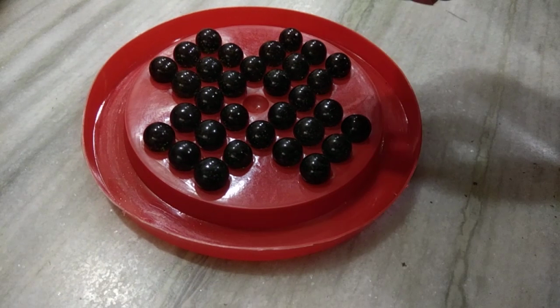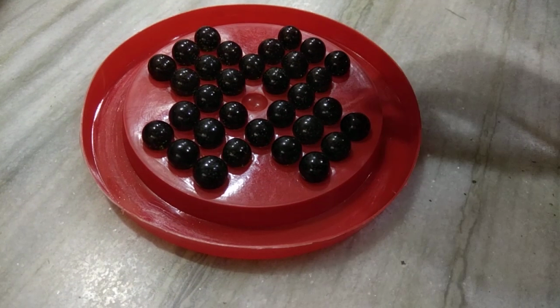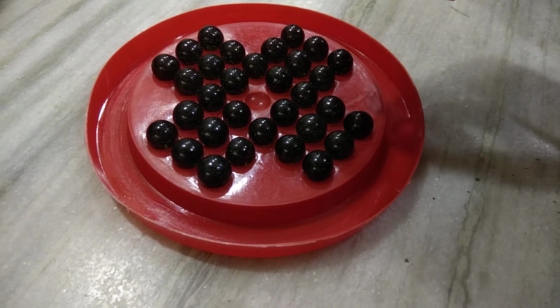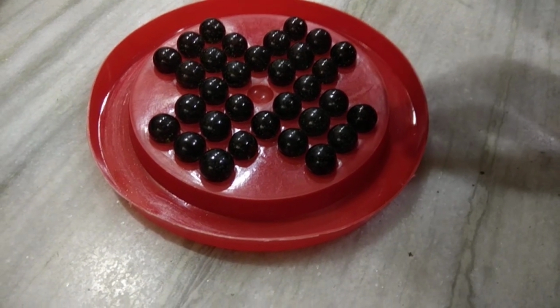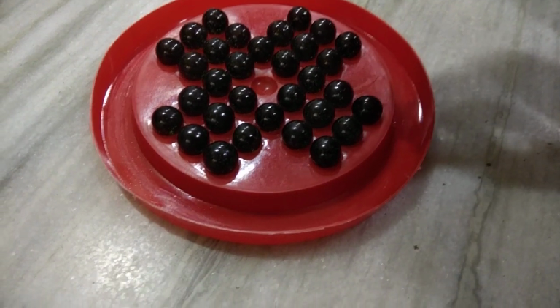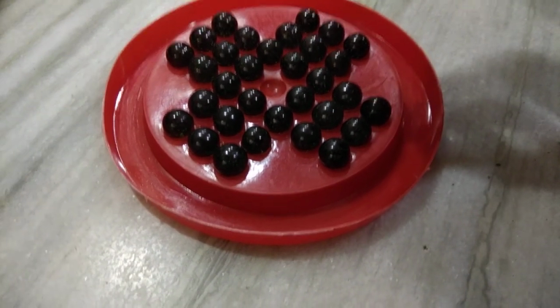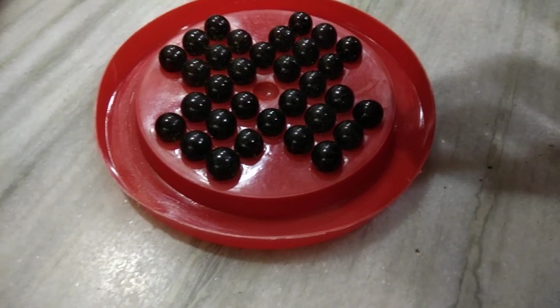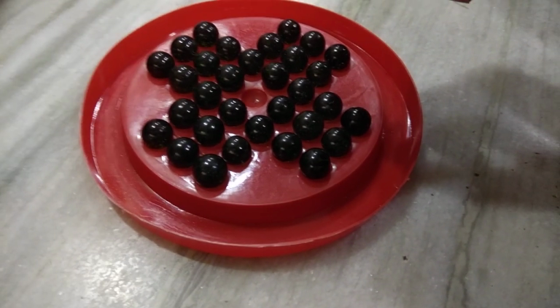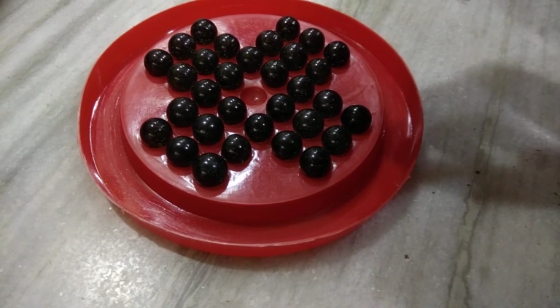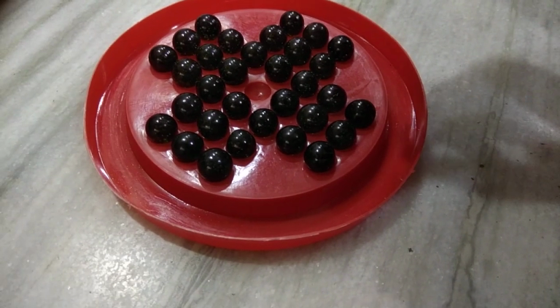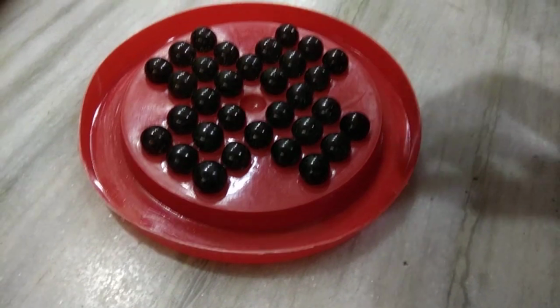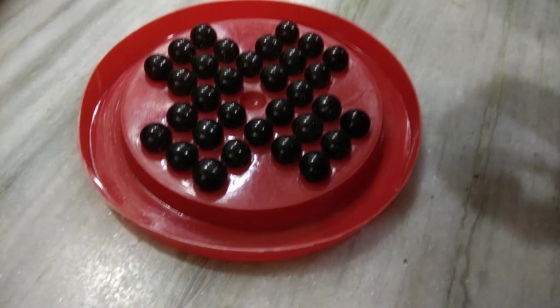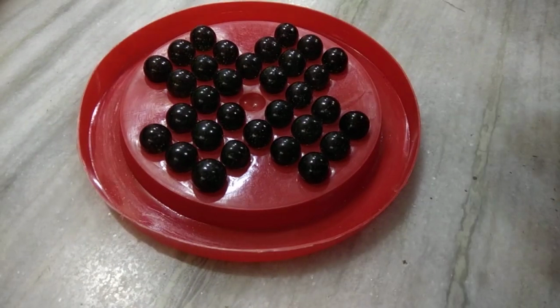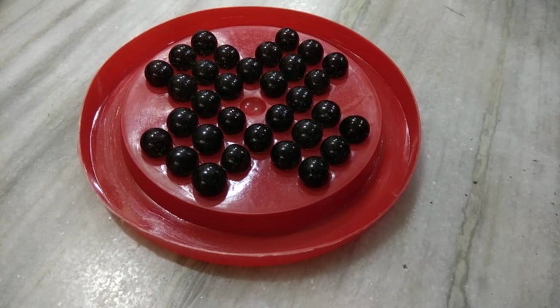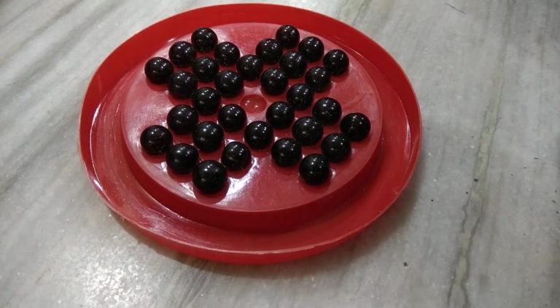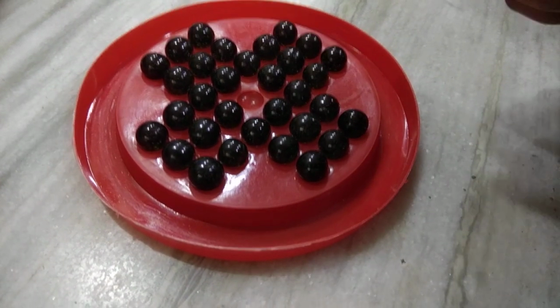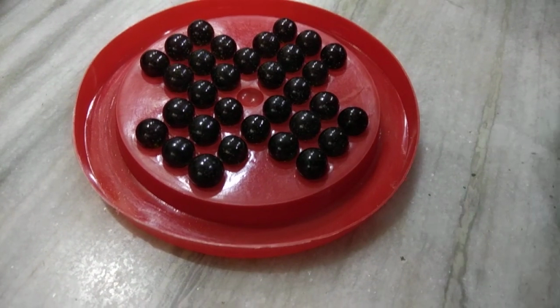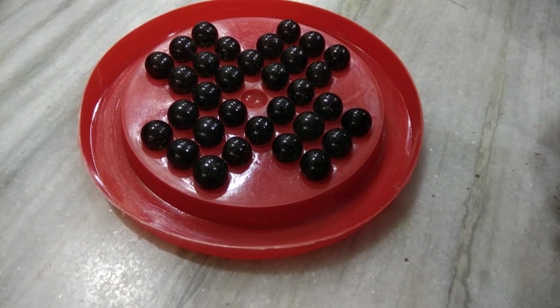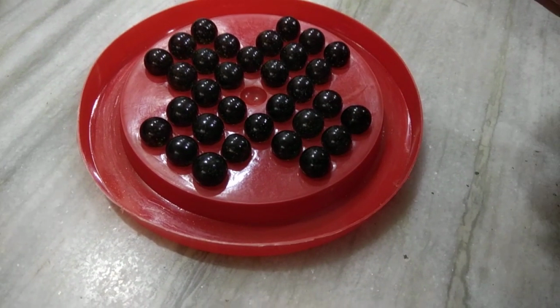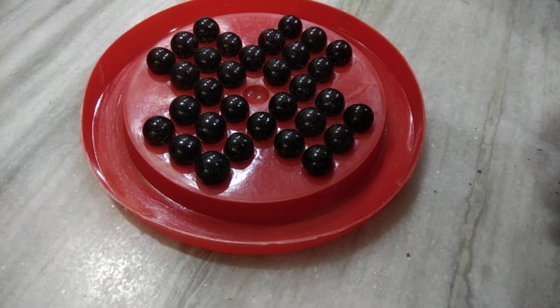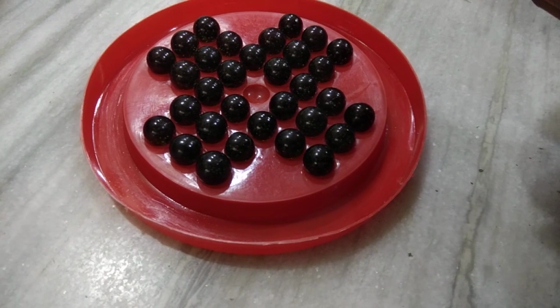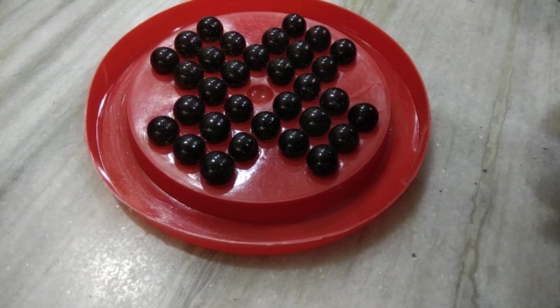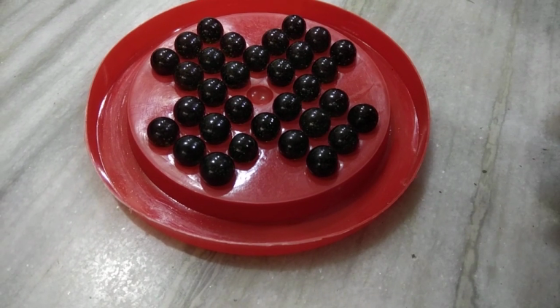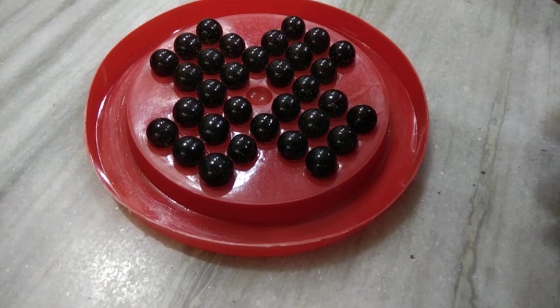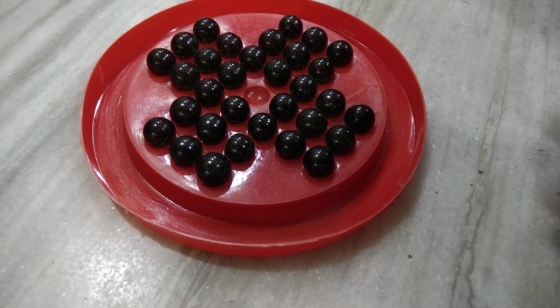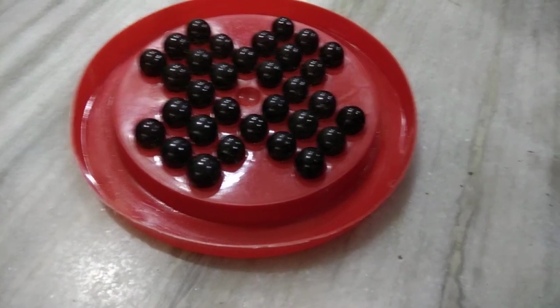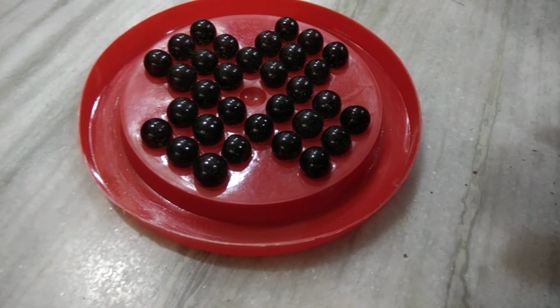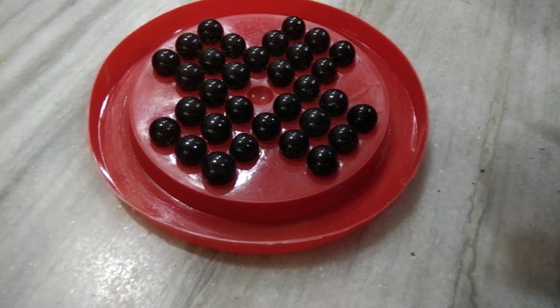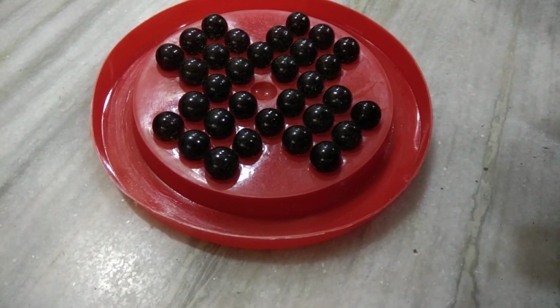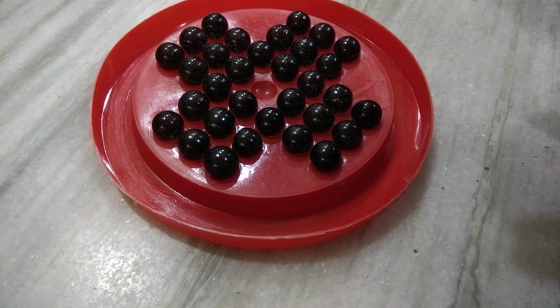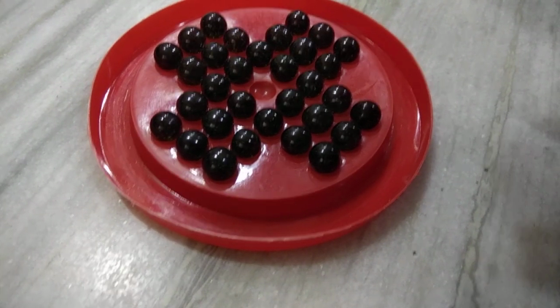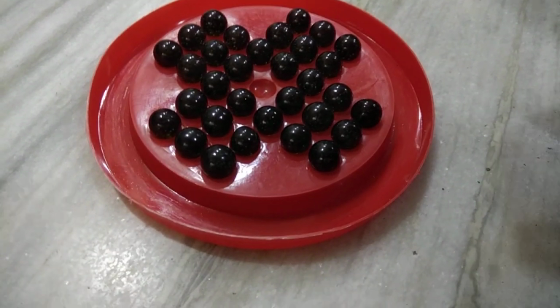Hello friends, today we are going to solve Brain Vita. There is a simple trick to solving this problem and we will discuss that now in this video.